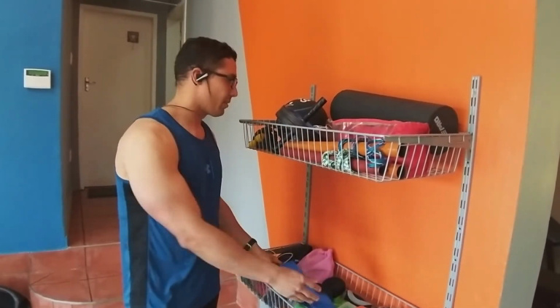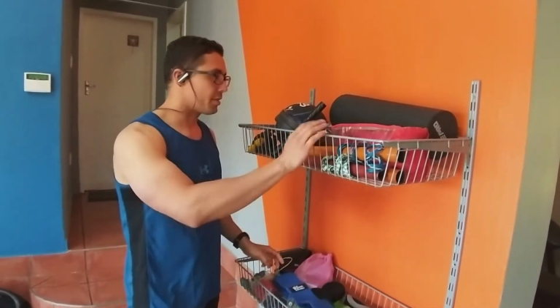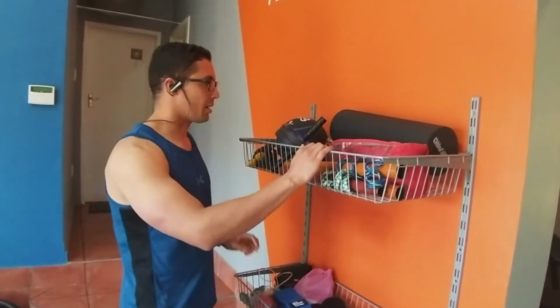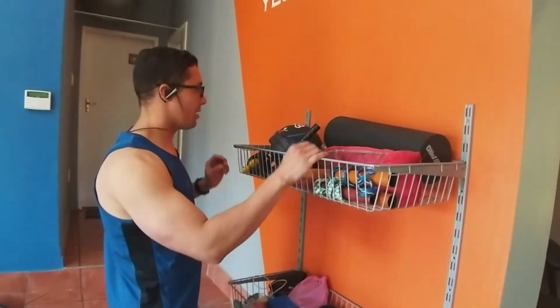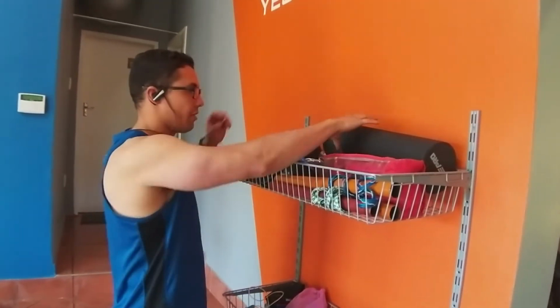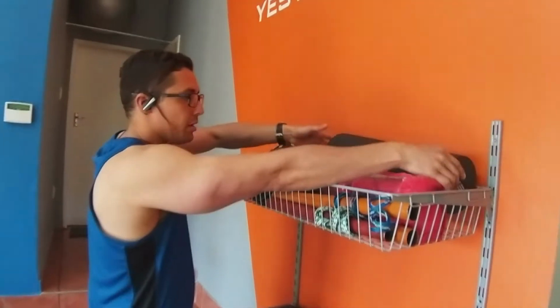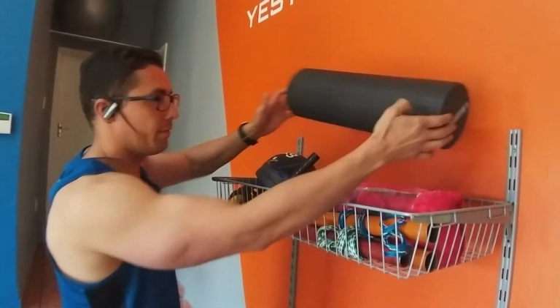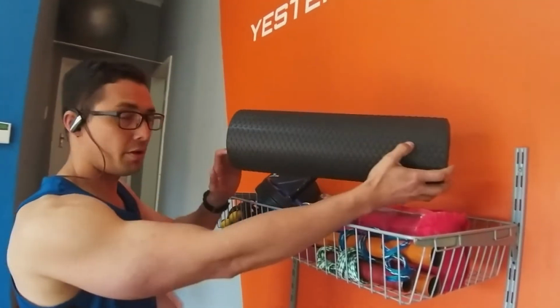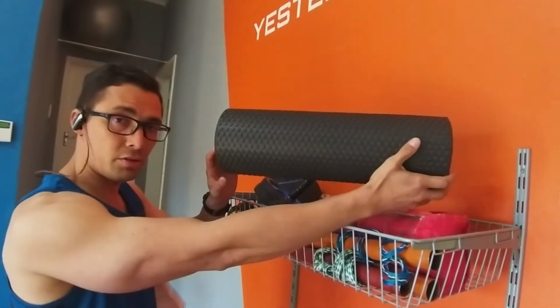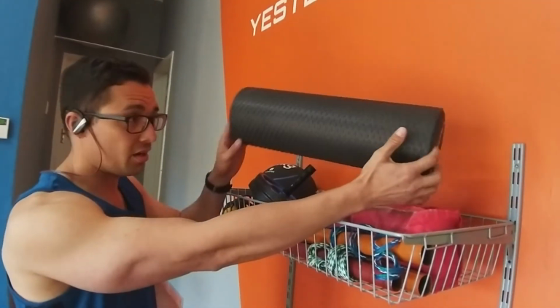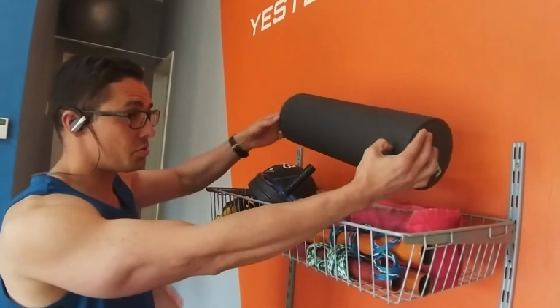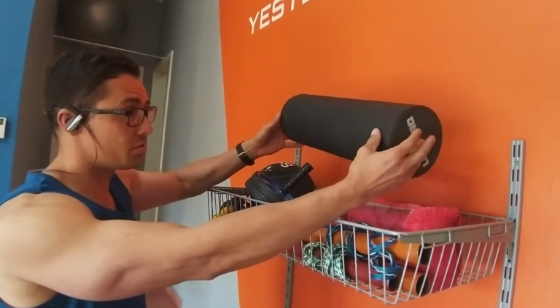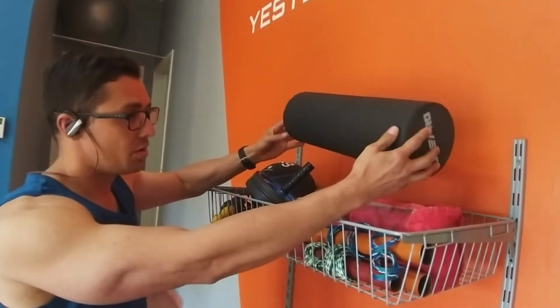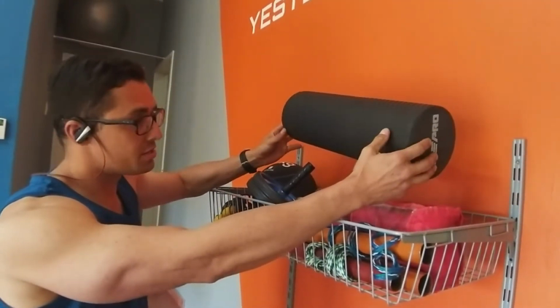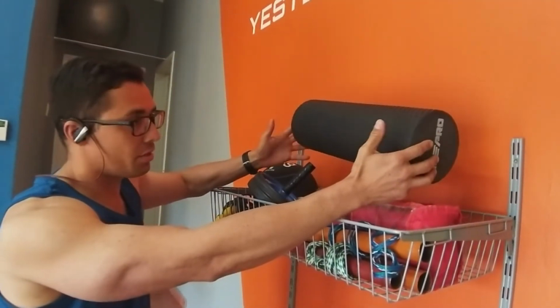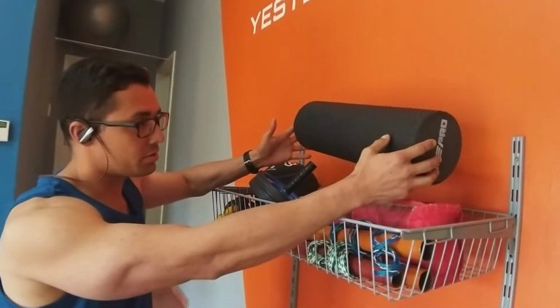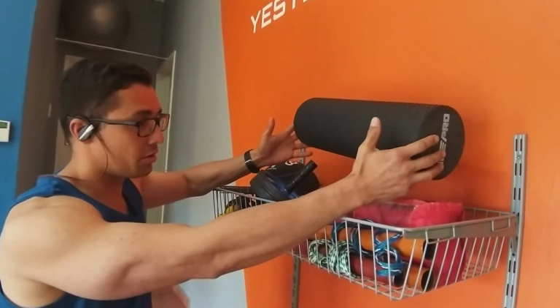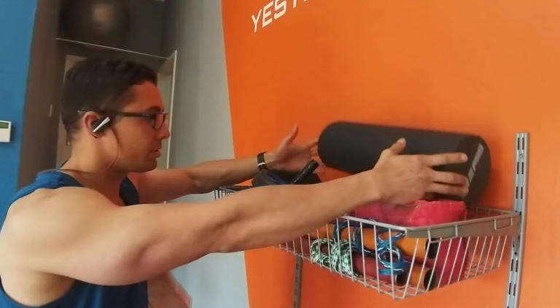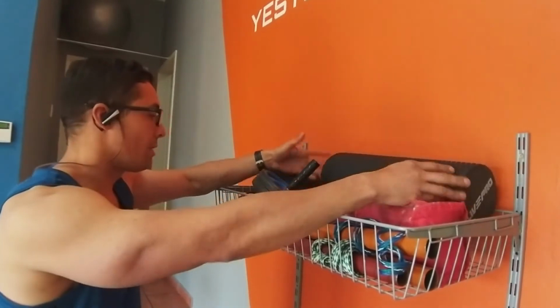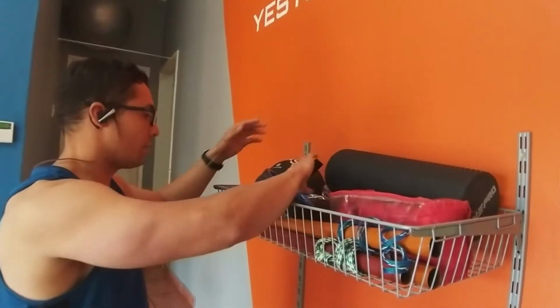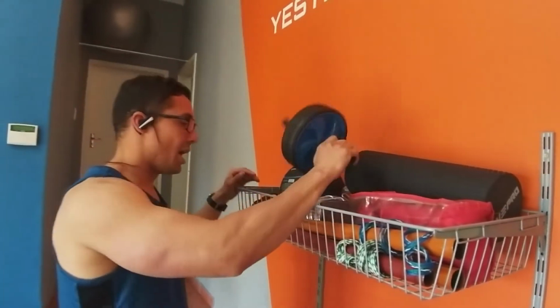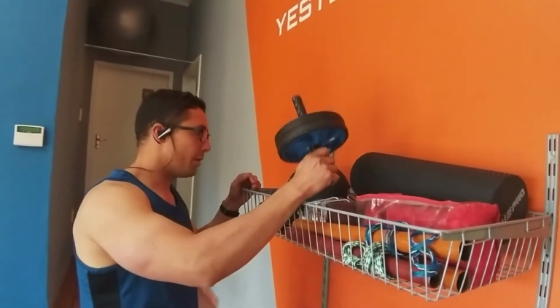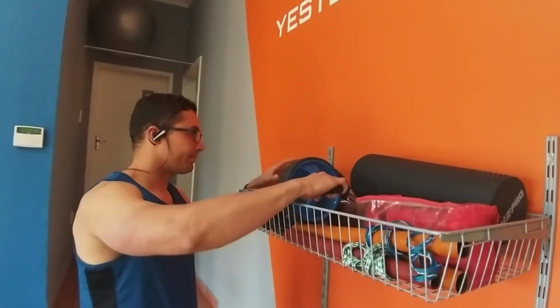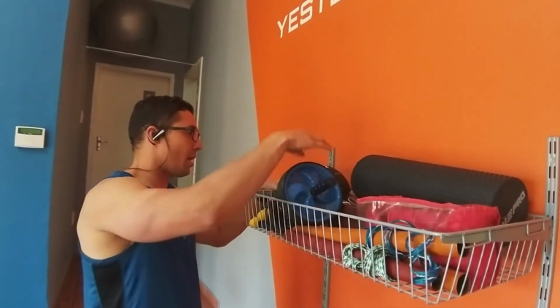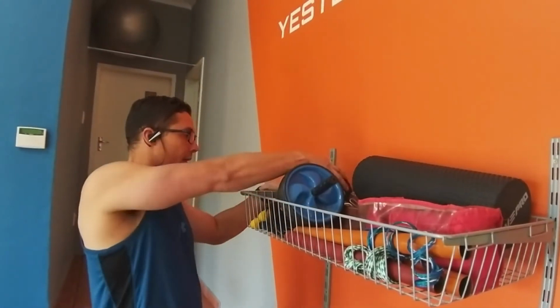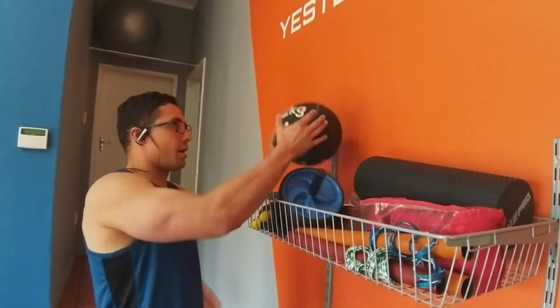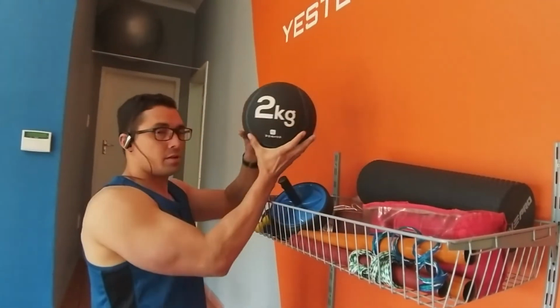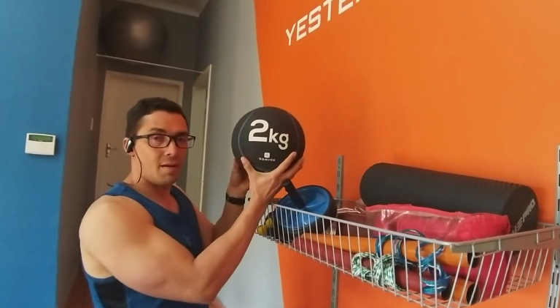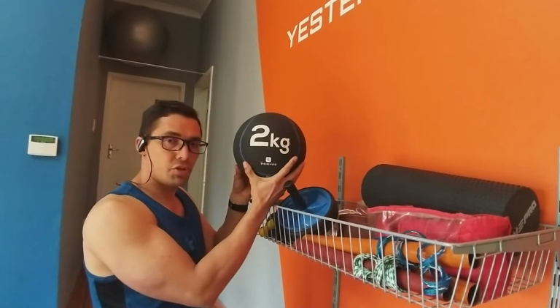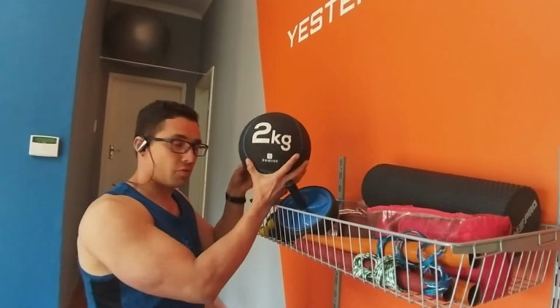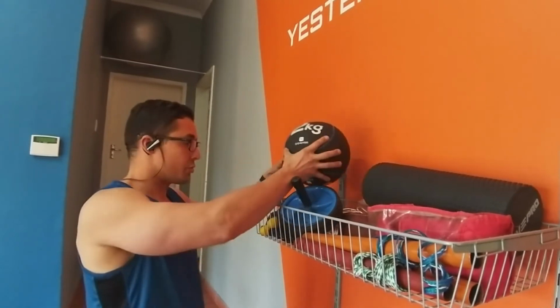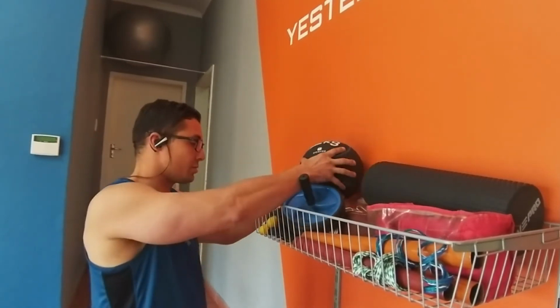Up on this rack I have a foam roller for rolling out knots. My clients can use these to release tension in the knots in their glutes. I also have an ab wheel, and then I have my slam boards which you can use for Russian twists as well.